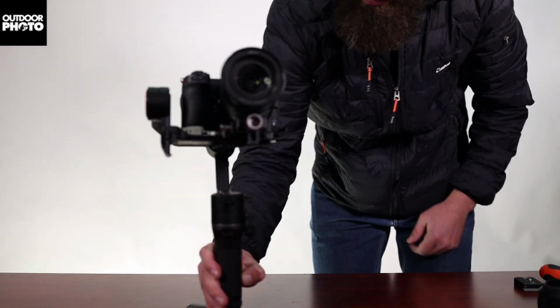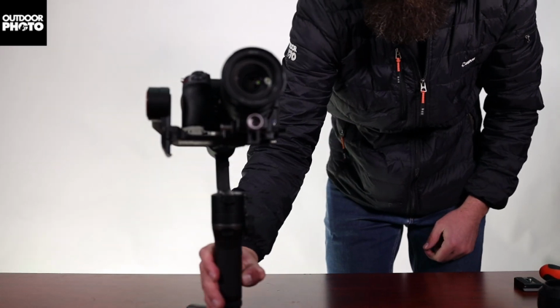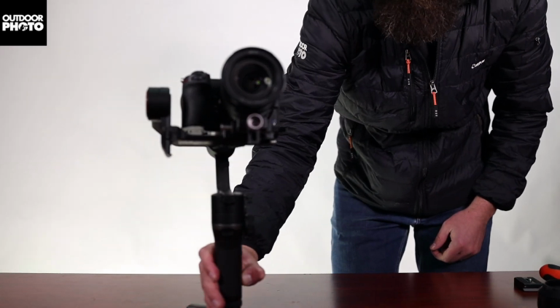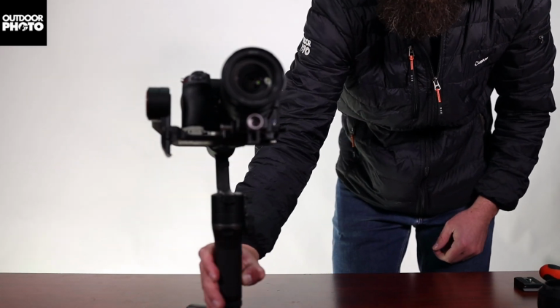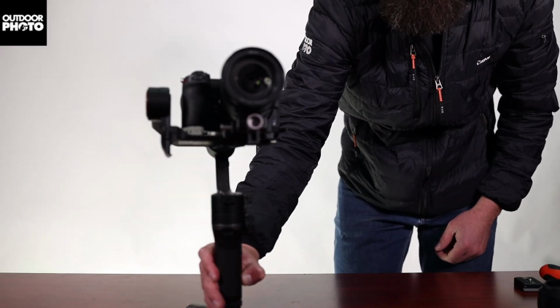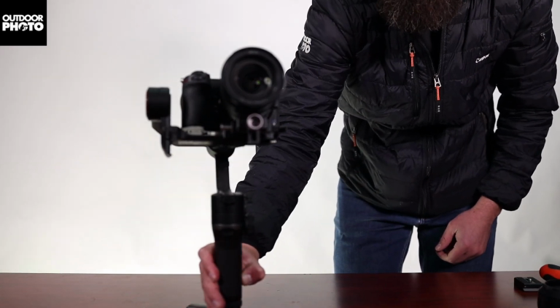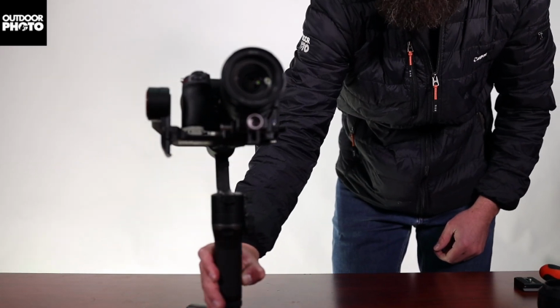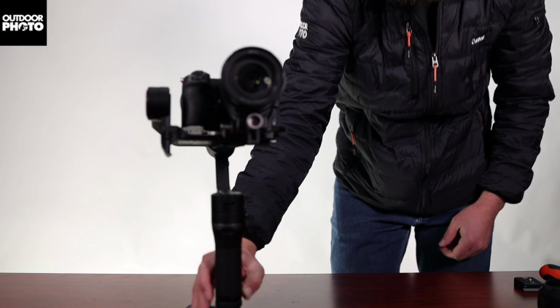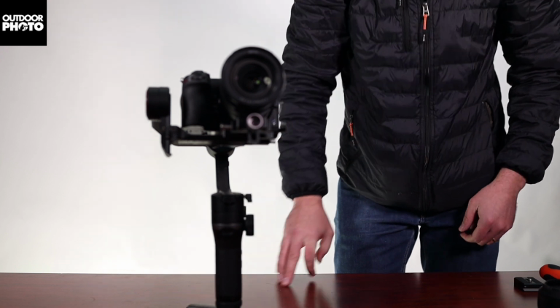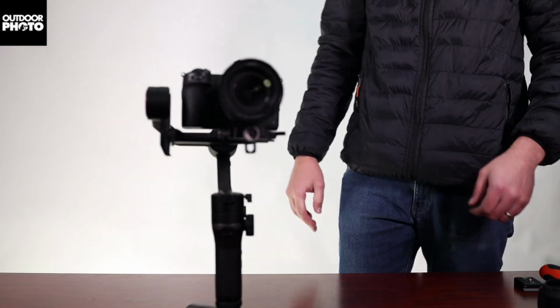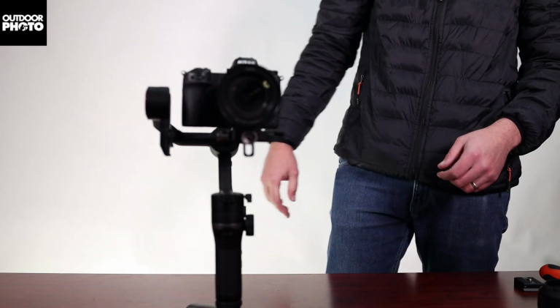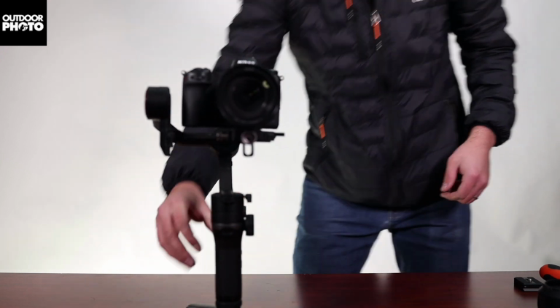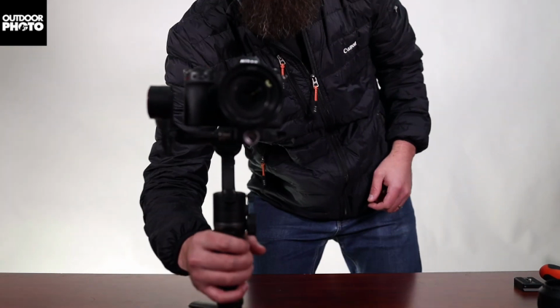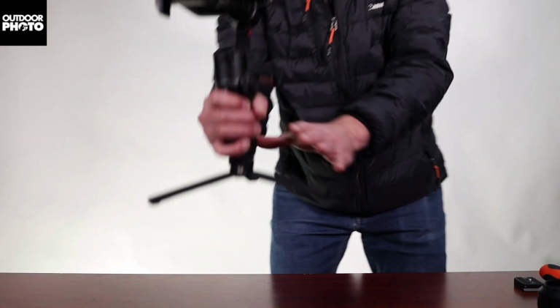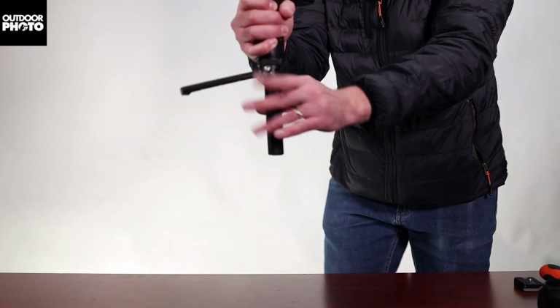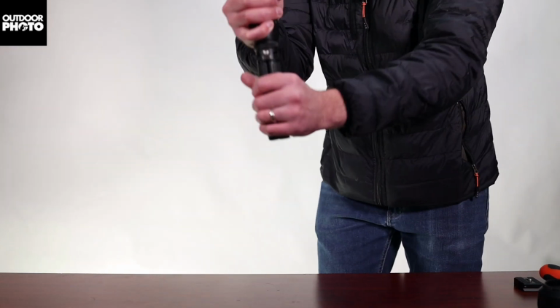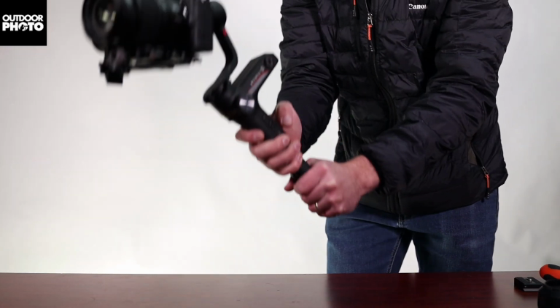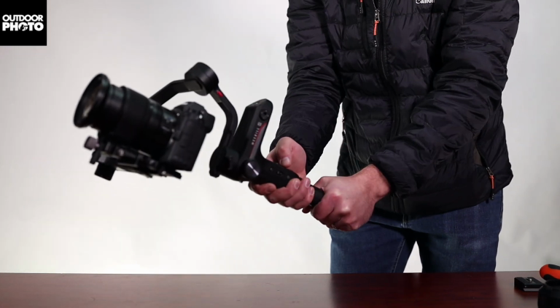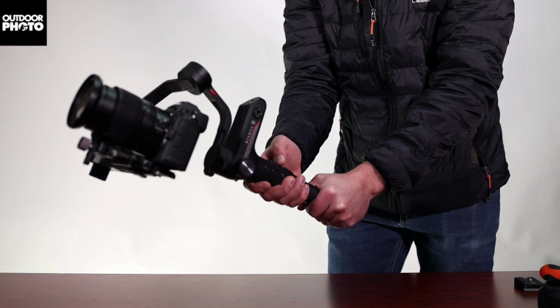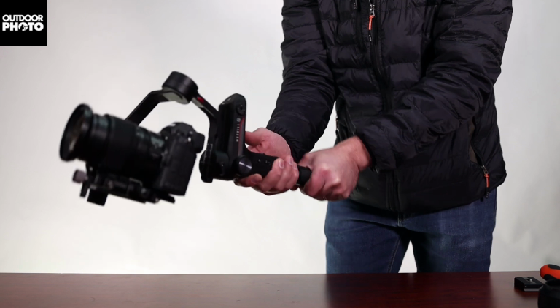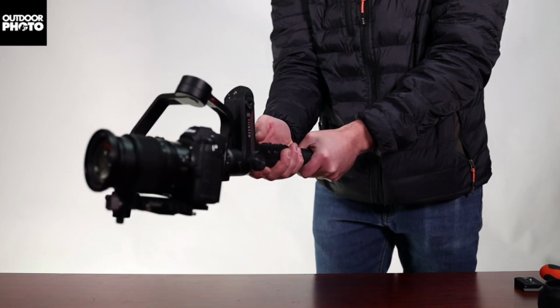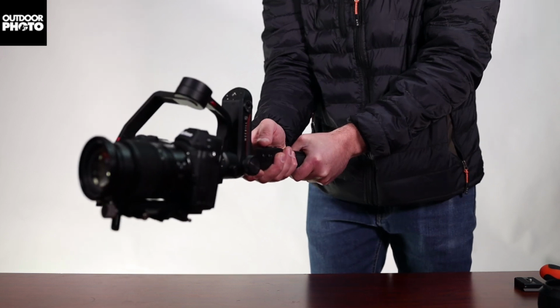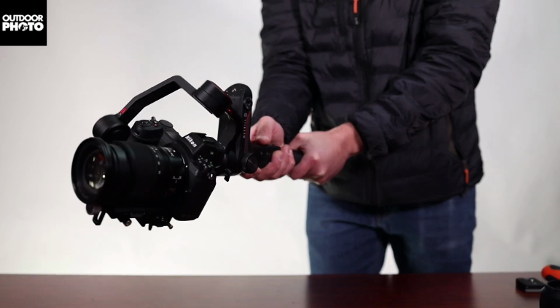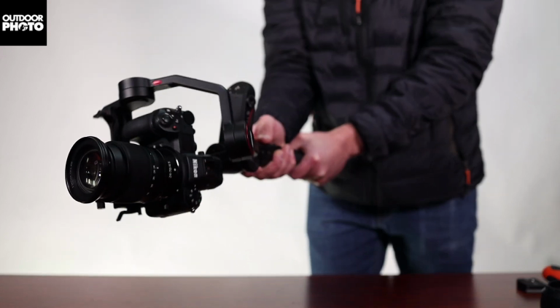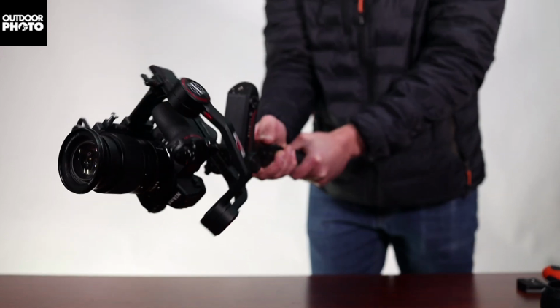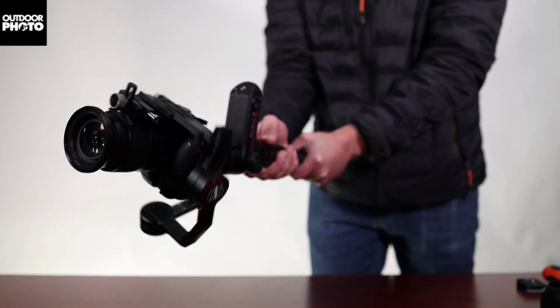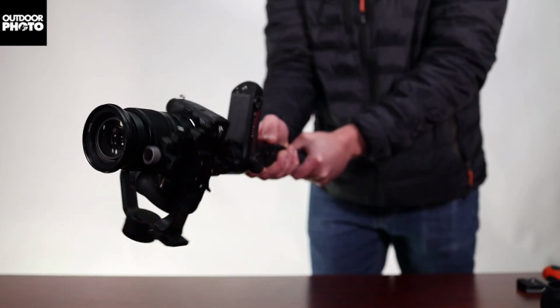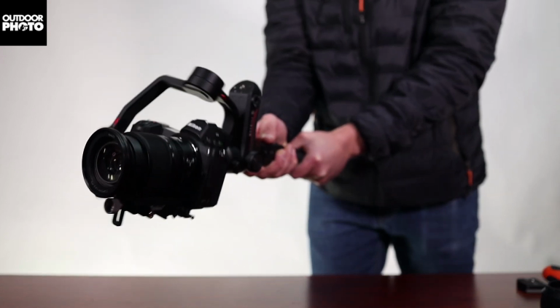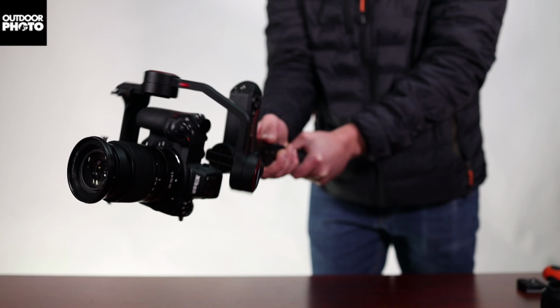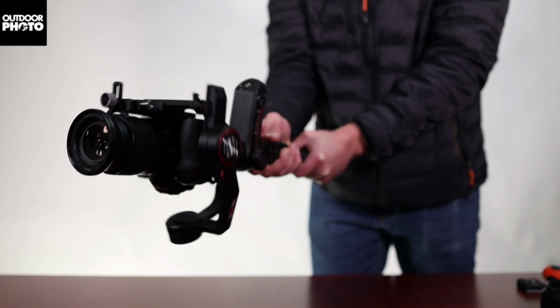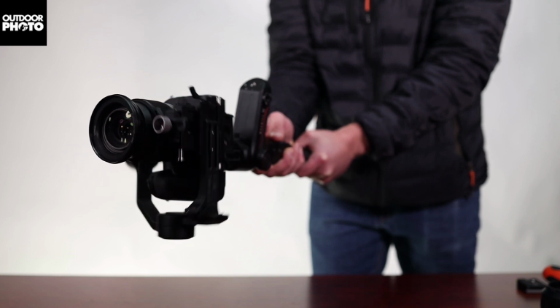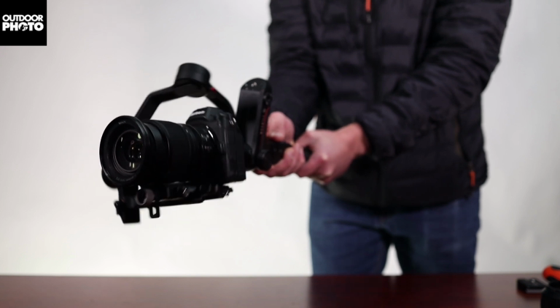Now turn the gimbal on. A nice way to check that you've got your balance perfect: double tap the POV button into vortex mode and swing it 360. Now you know you're perfectly balanced.